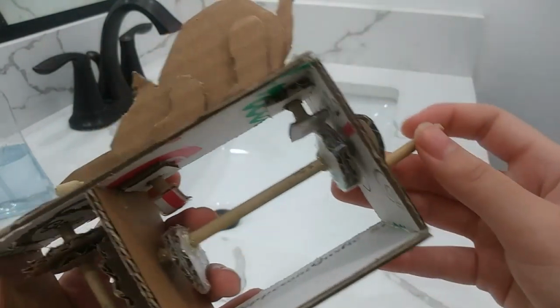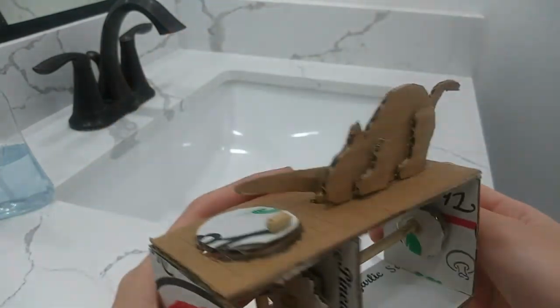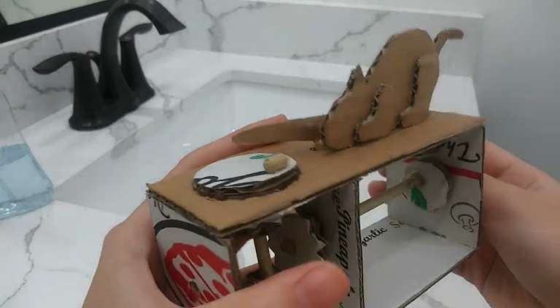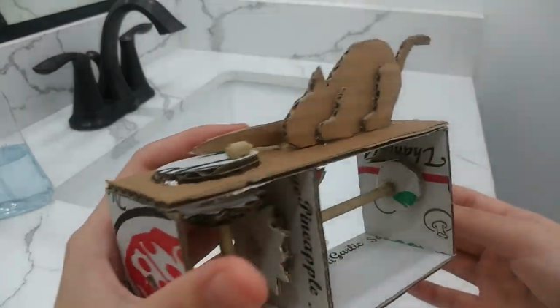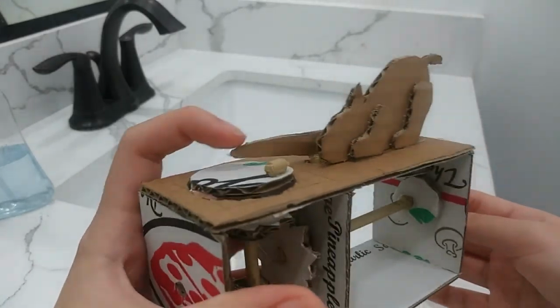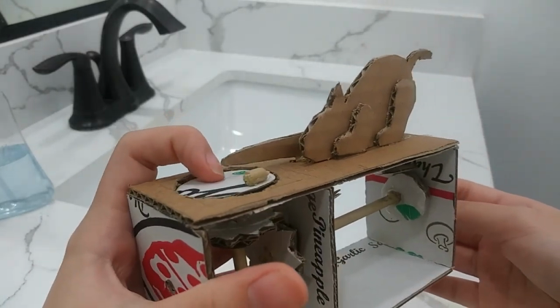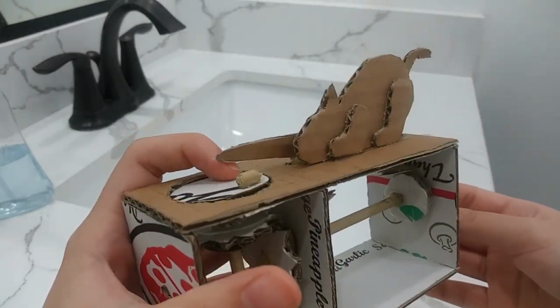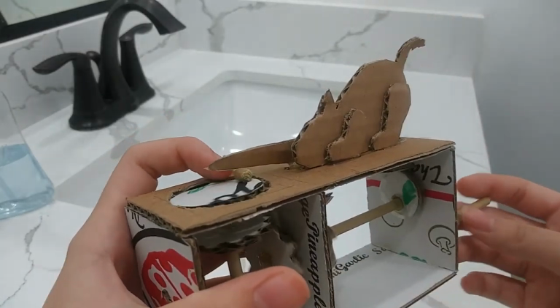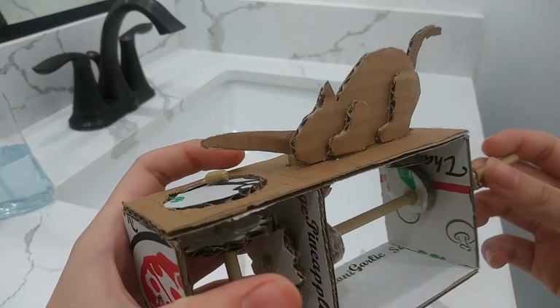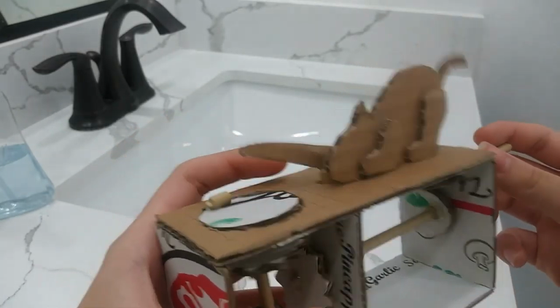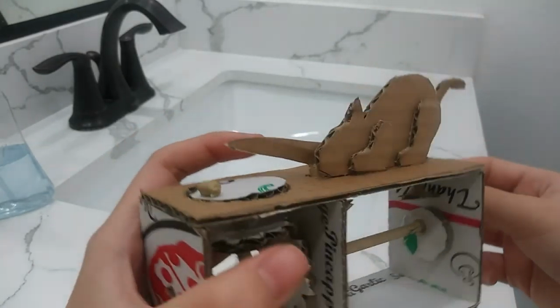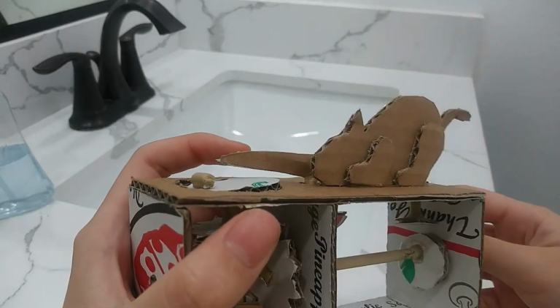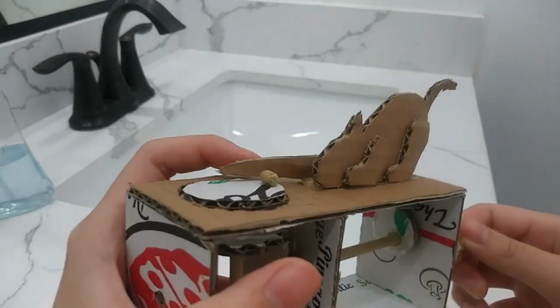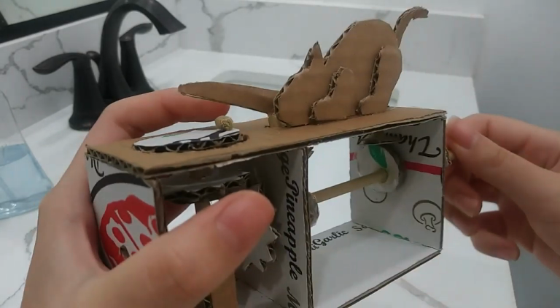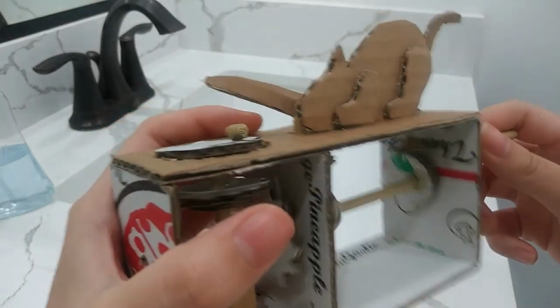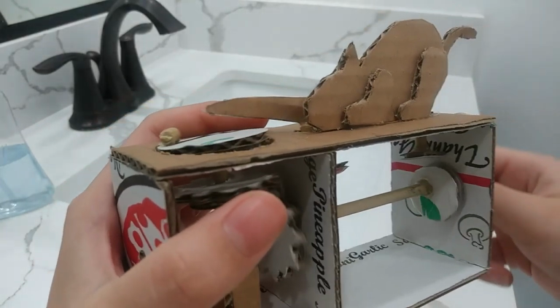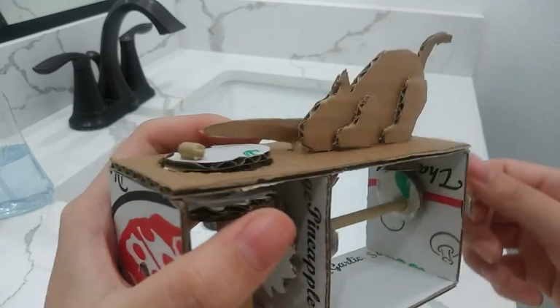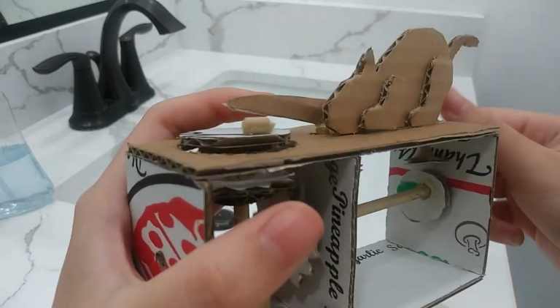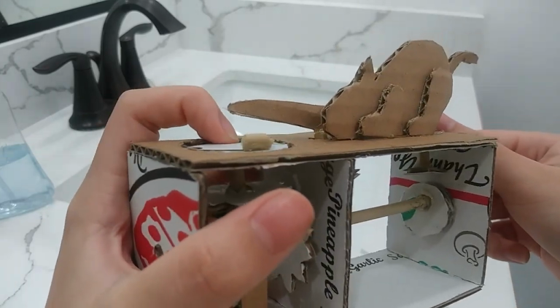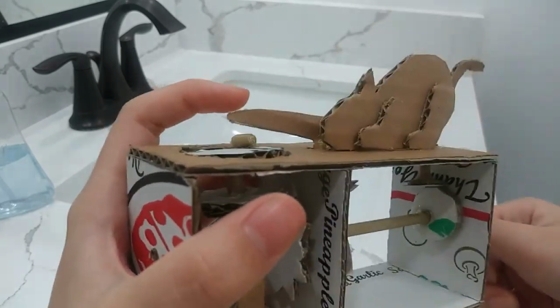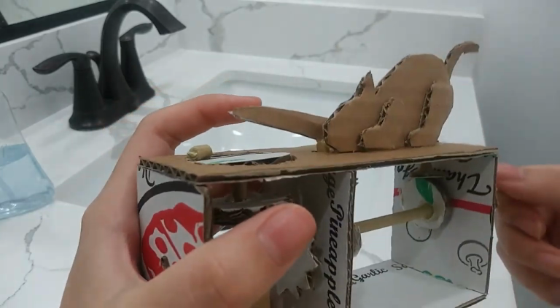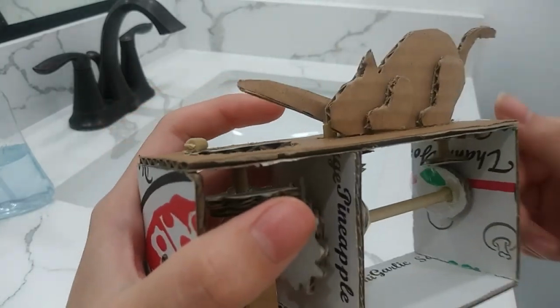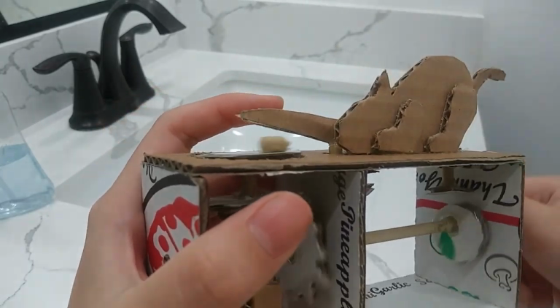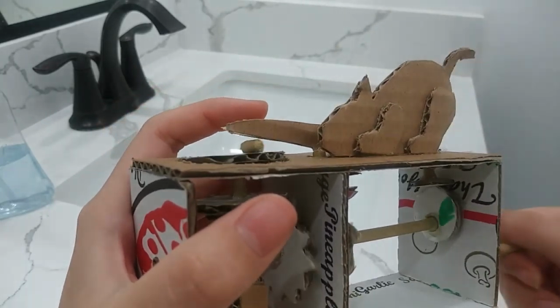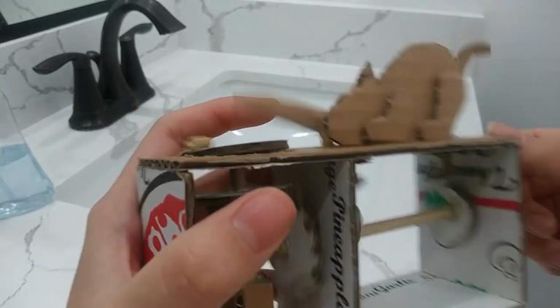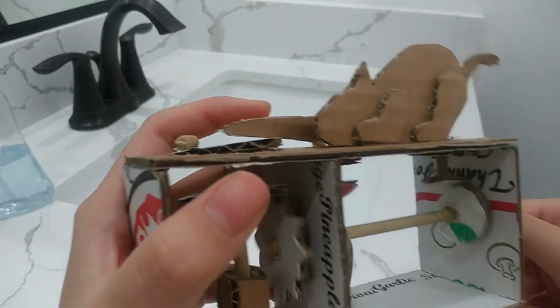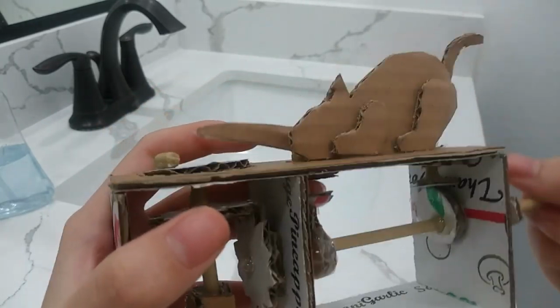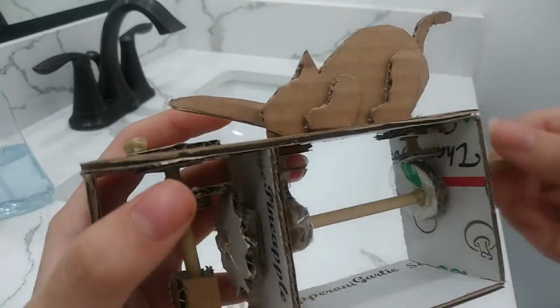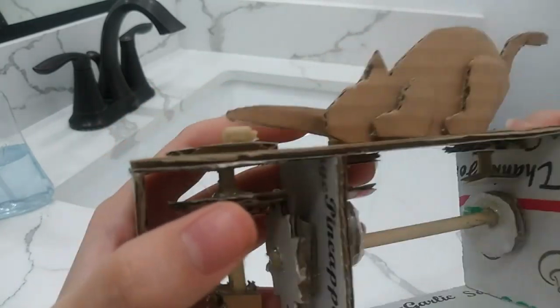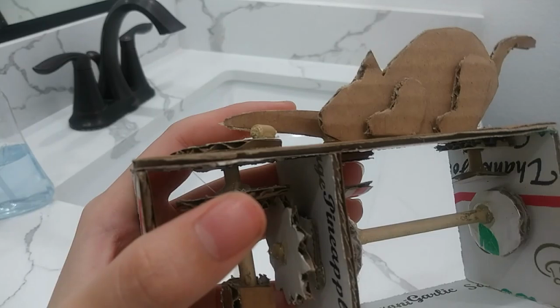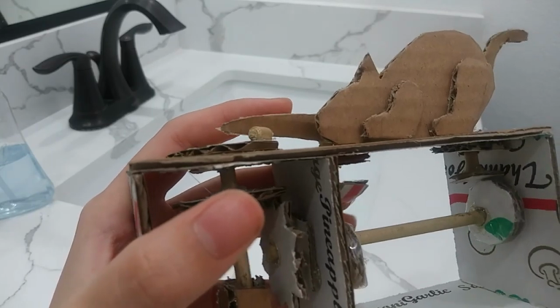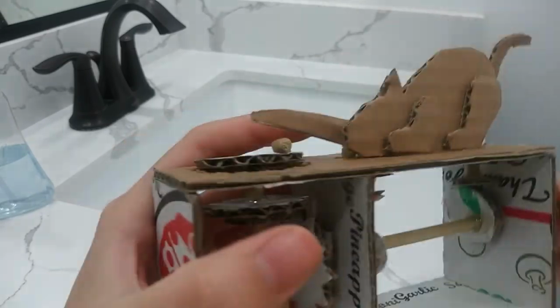When I rotate the handles, the tails and the legs are moving.